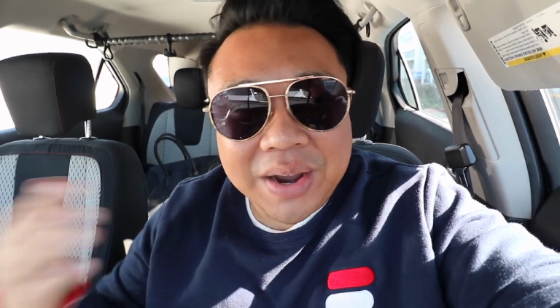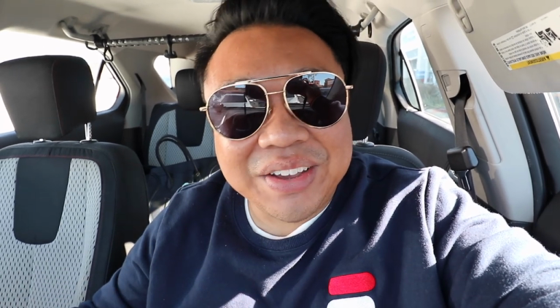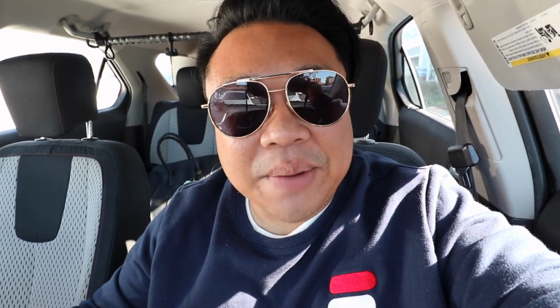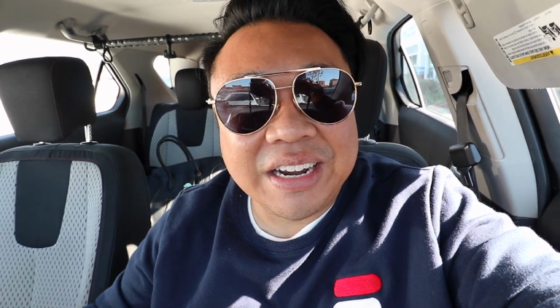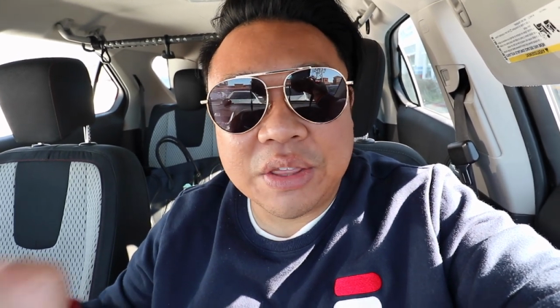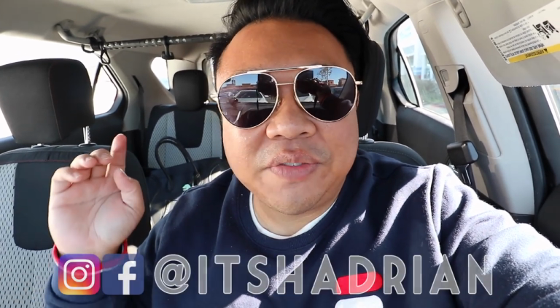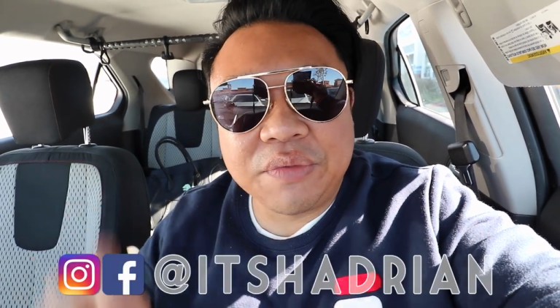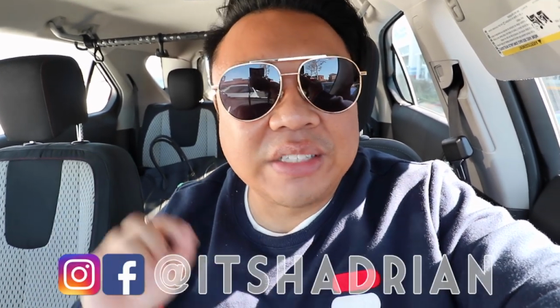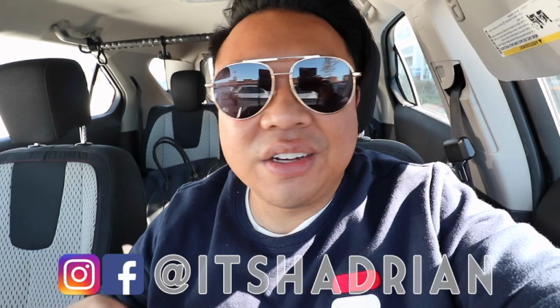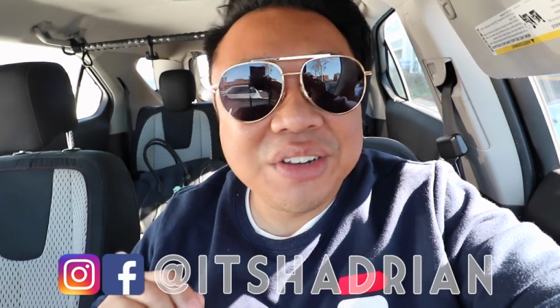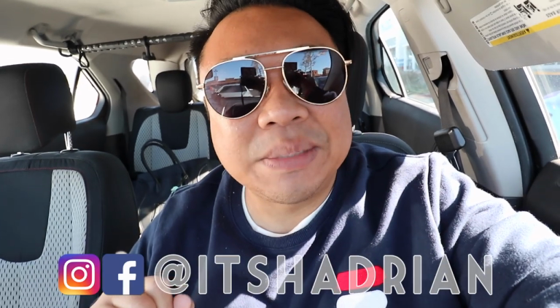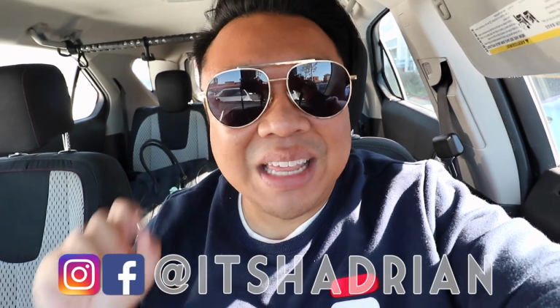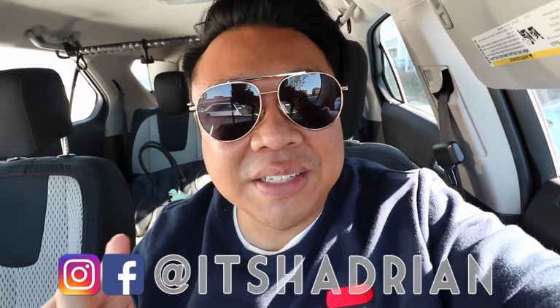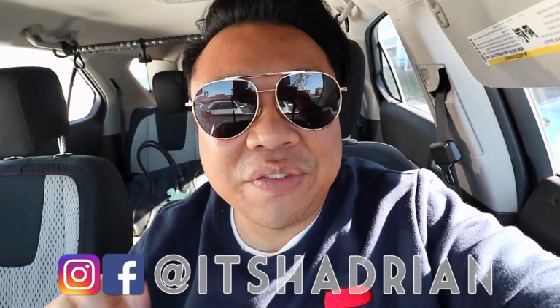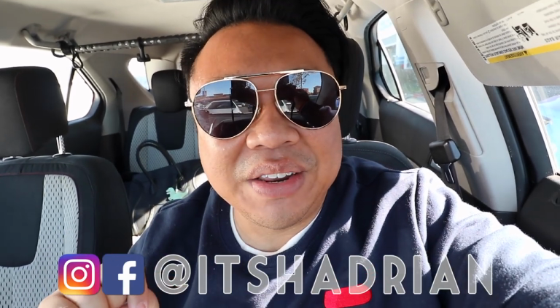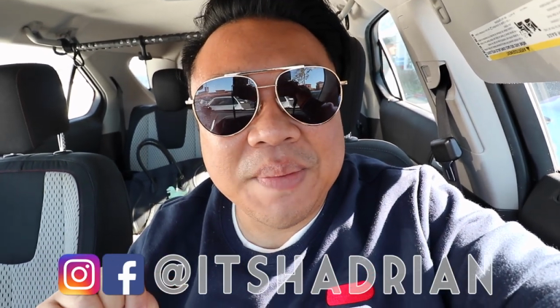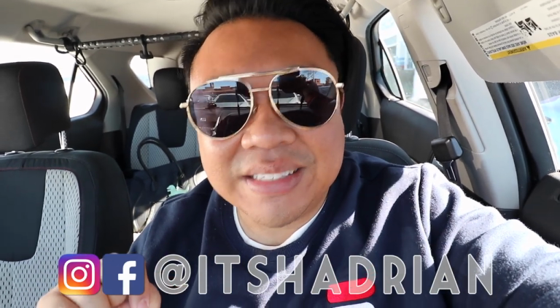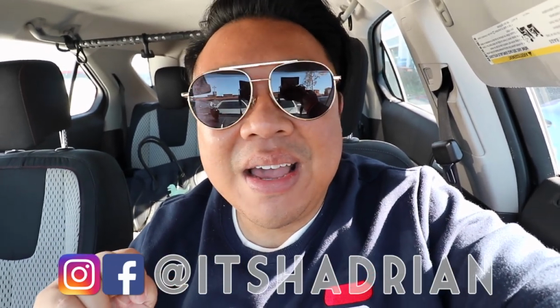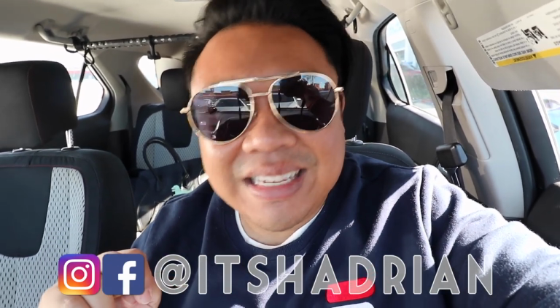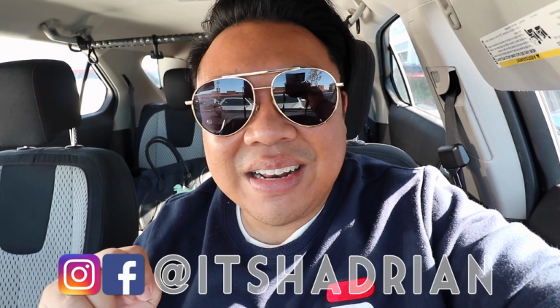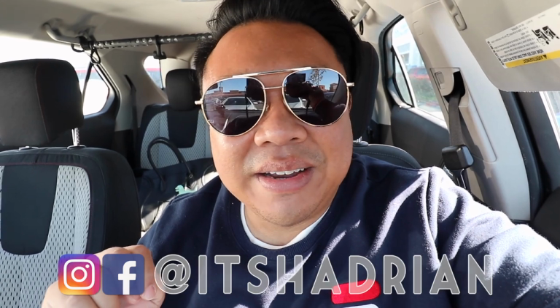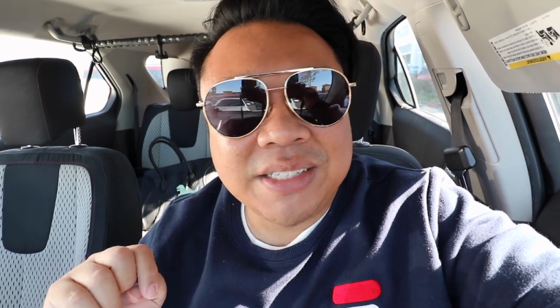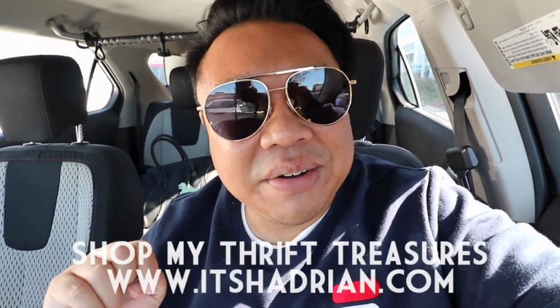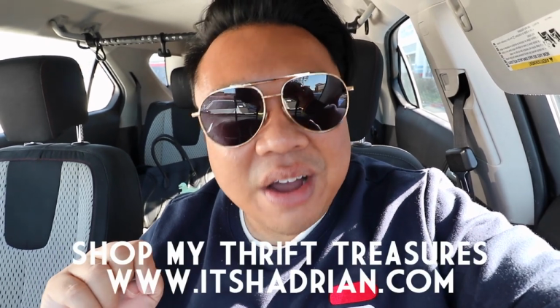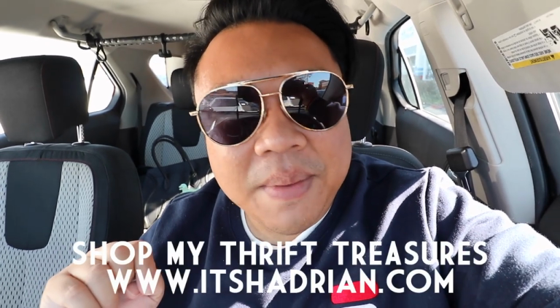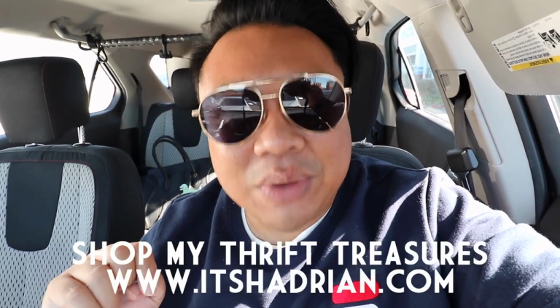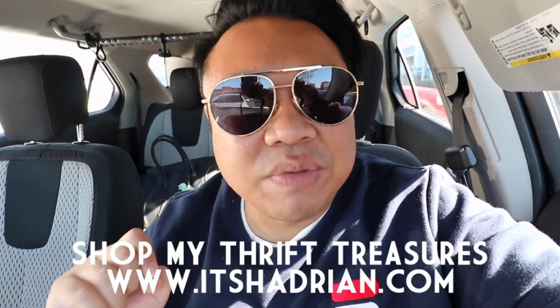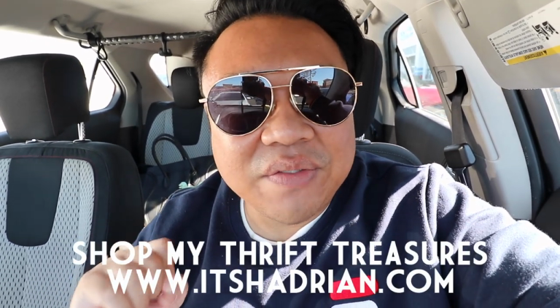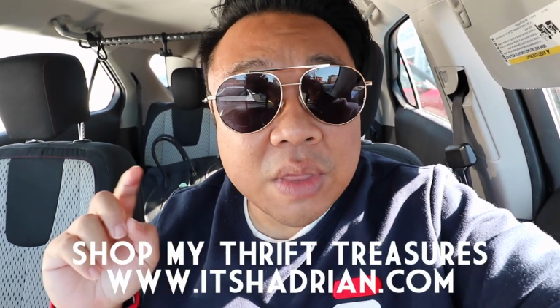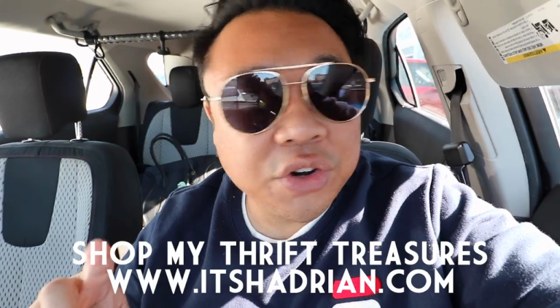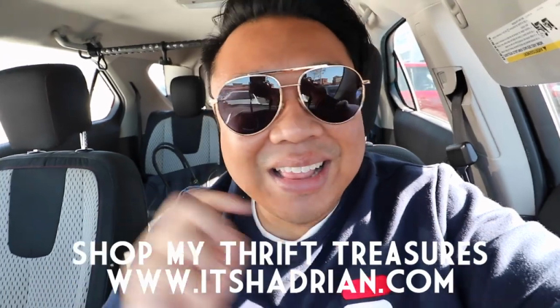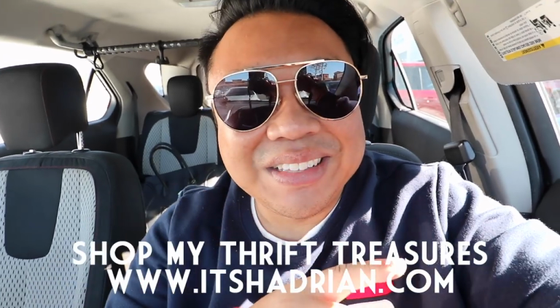We are here at the Goodwill today. I'm really excited to take you guys out there with me. So if you guys love thrifting, thrift trails, and vlogs, do not forget to subscribe, hit the little bell button so that you're notified of a new video as it goes up. Add me on Instagram. It's Hadrian. Check out my shop — it's Hadrian.com — to see what I have for sale from my thrifting adventures. But without further ado, let's go to the store.